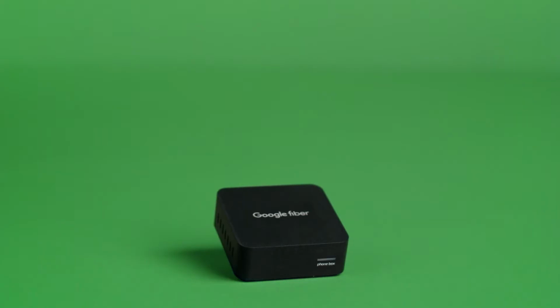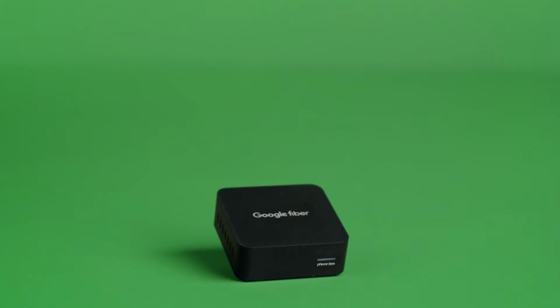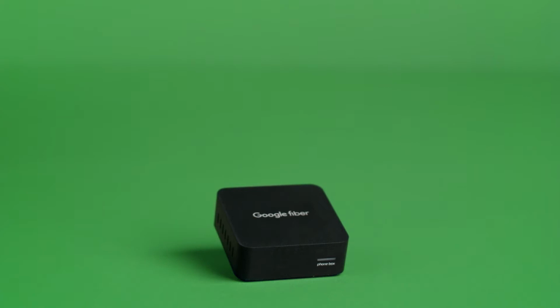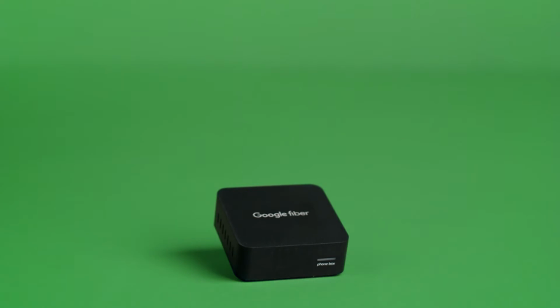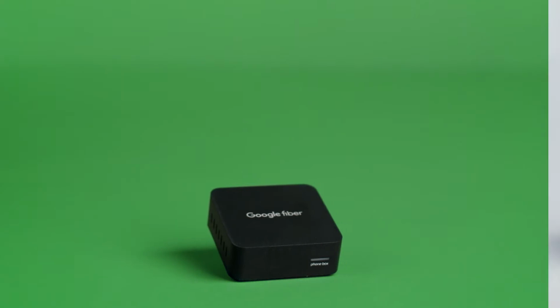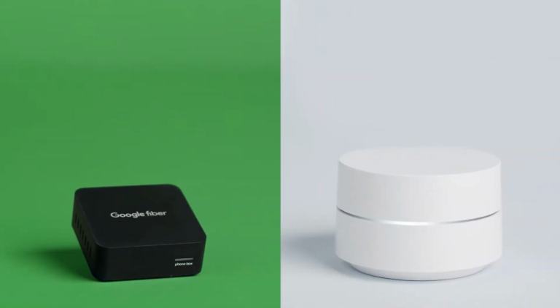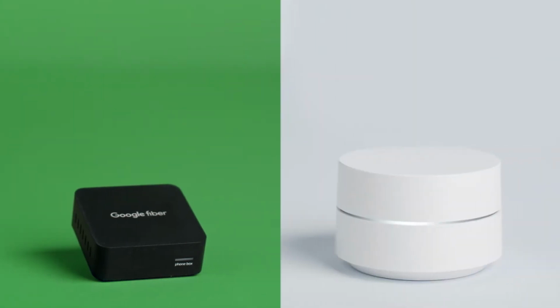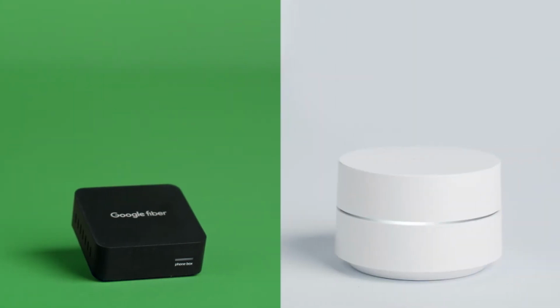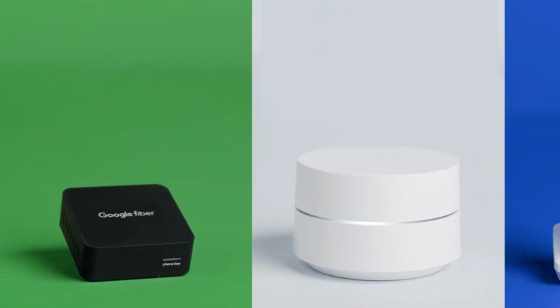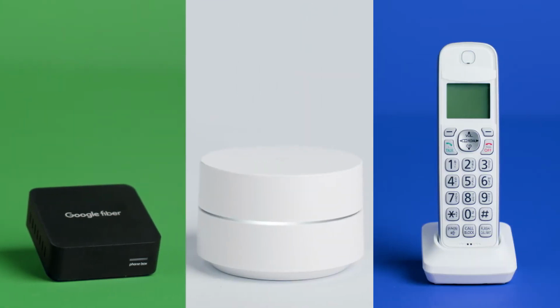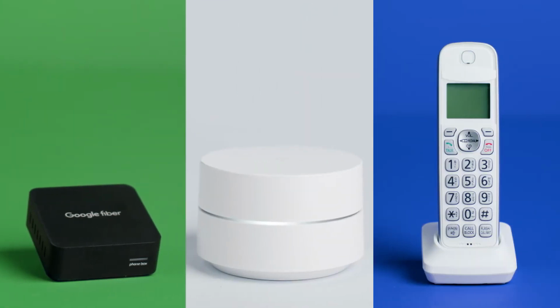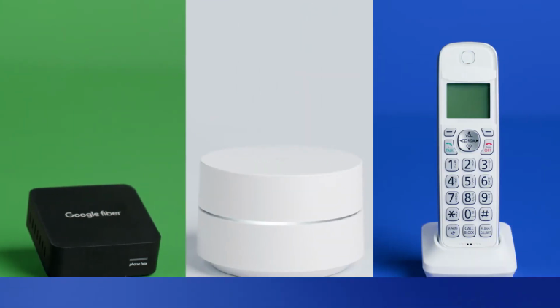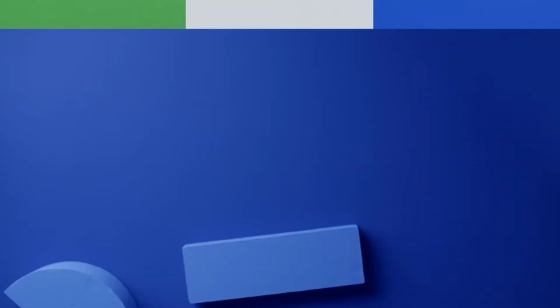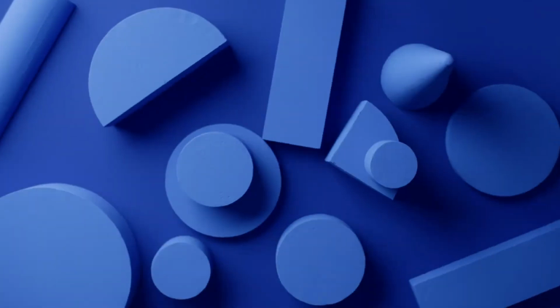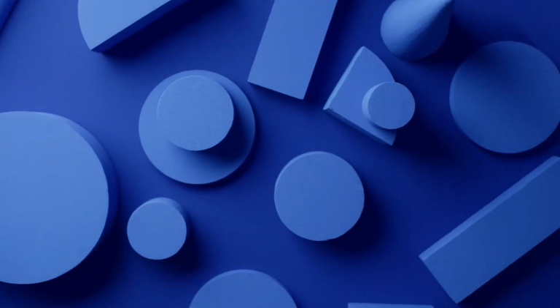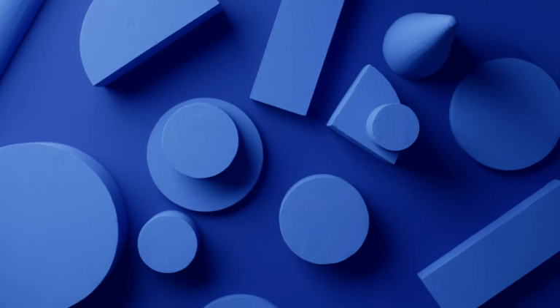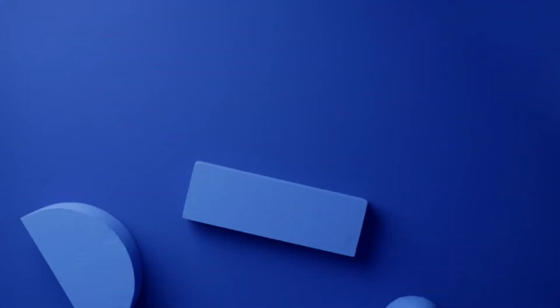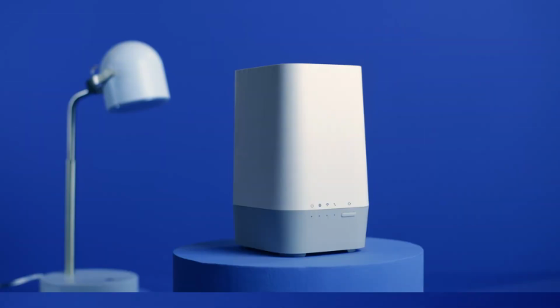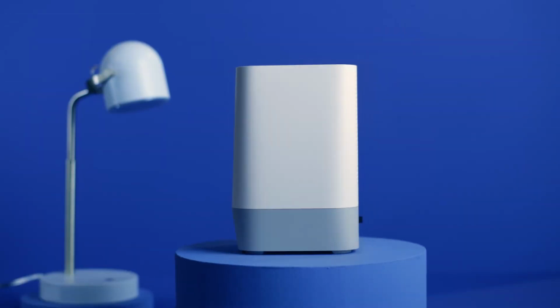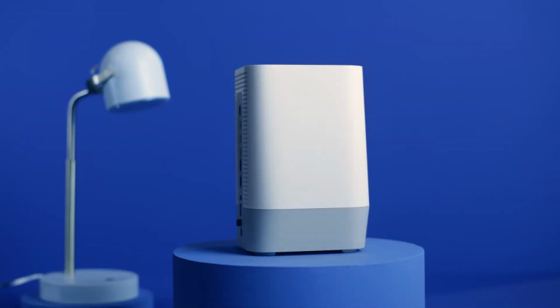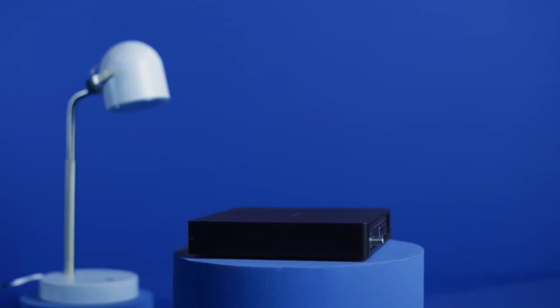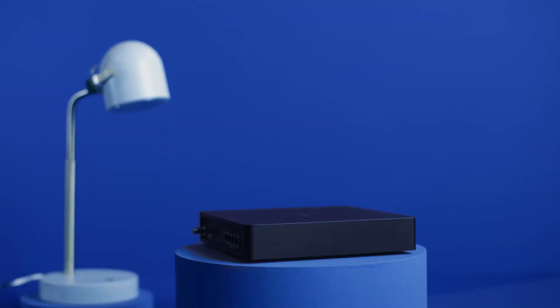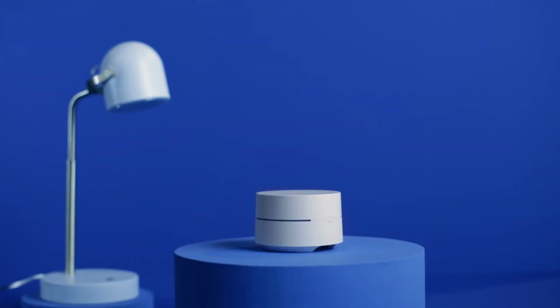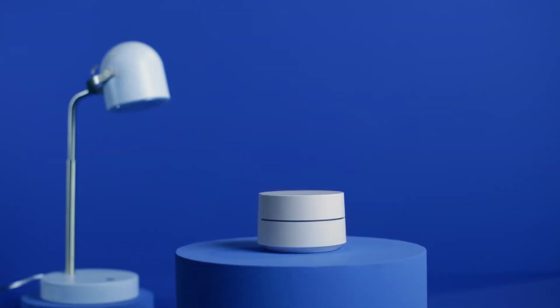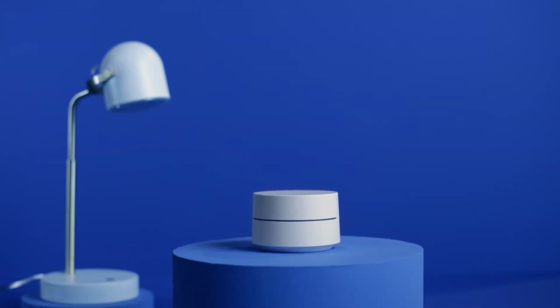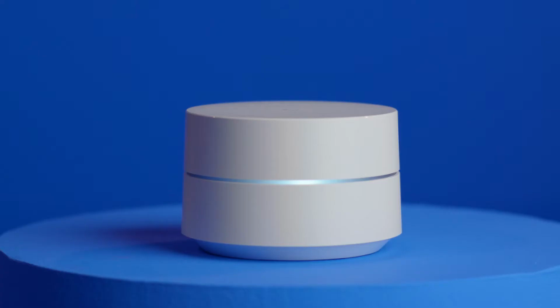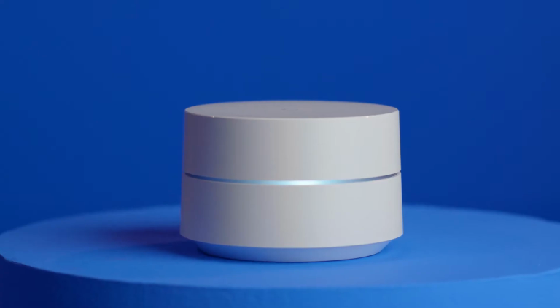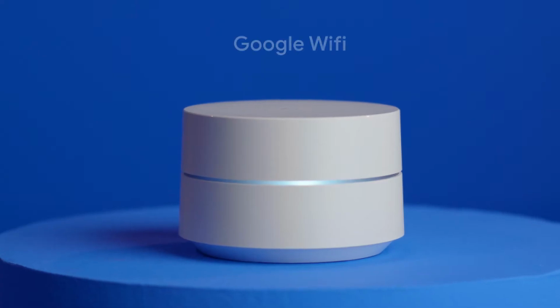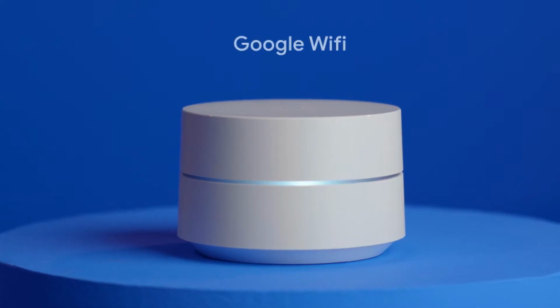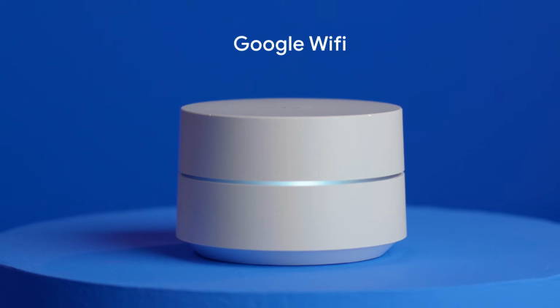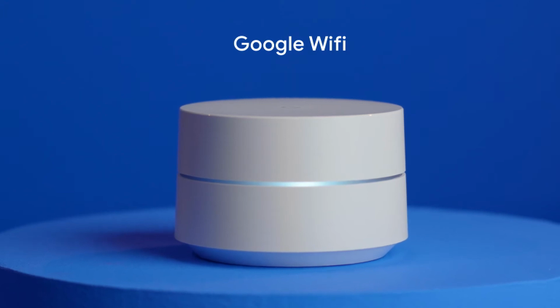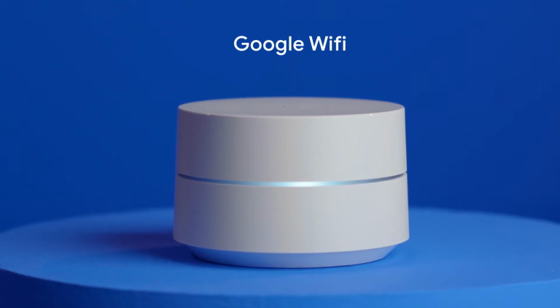You'll connect your Google Fiber Phone Box to your router before you plug in your phone. The phone box can work with many types of routers, including all those from Google Fiber. For this video, we'll use Google Wi-Fi as an example.